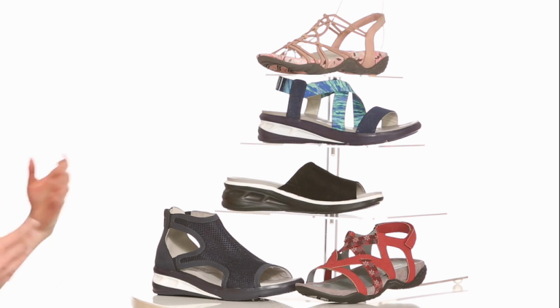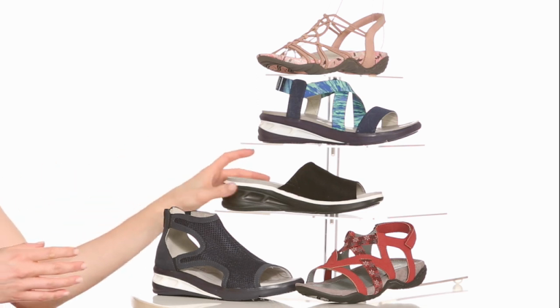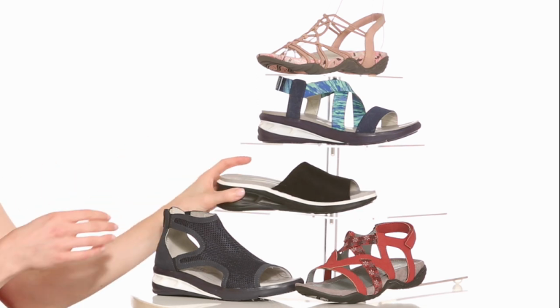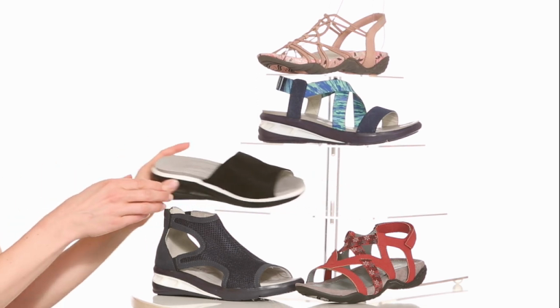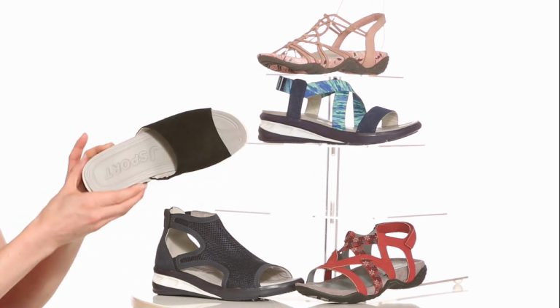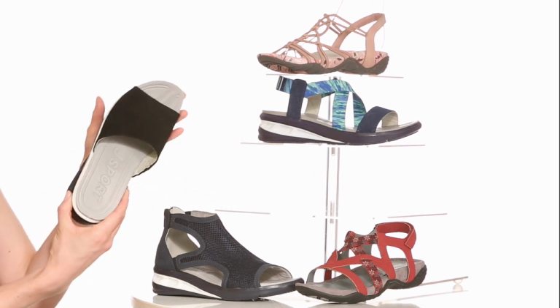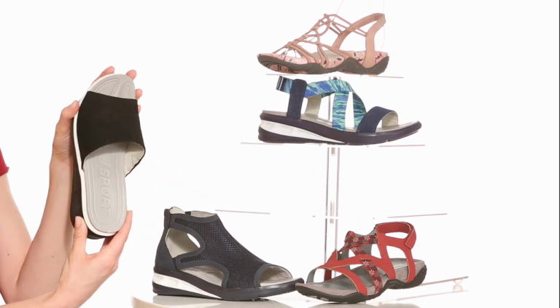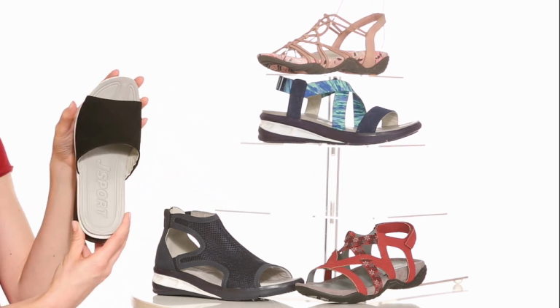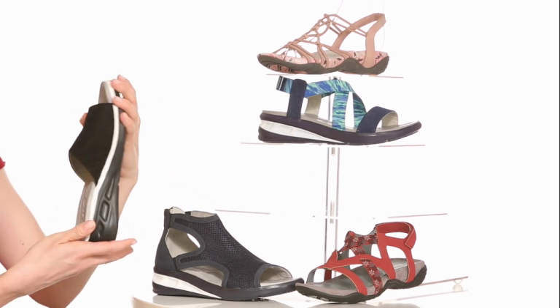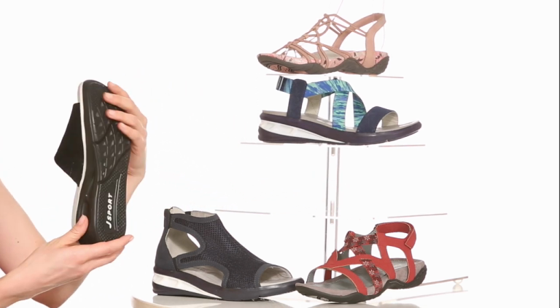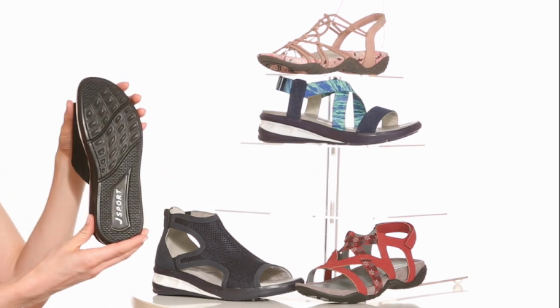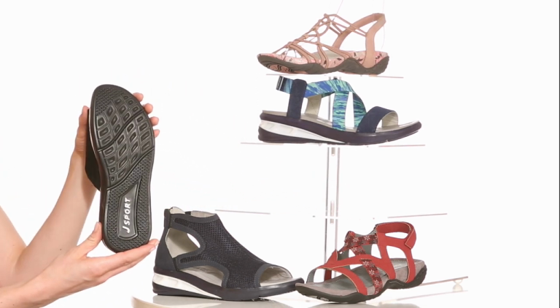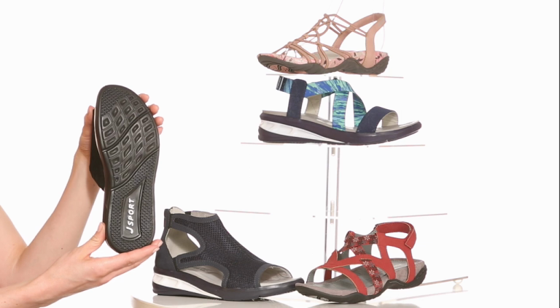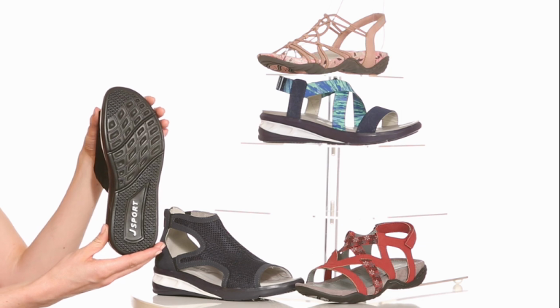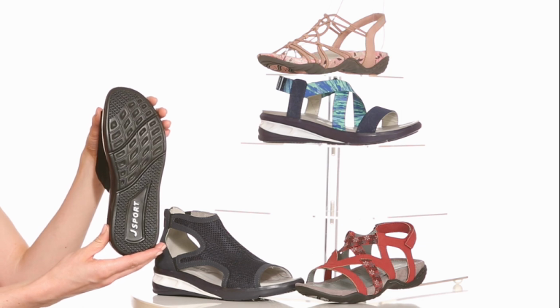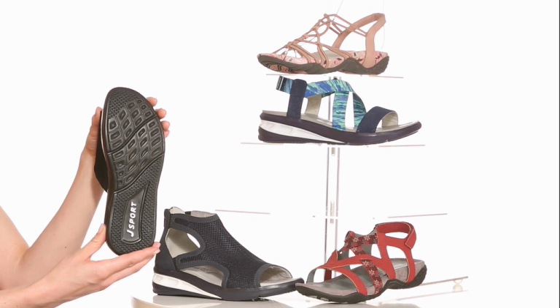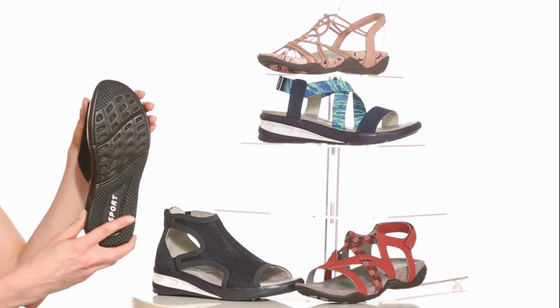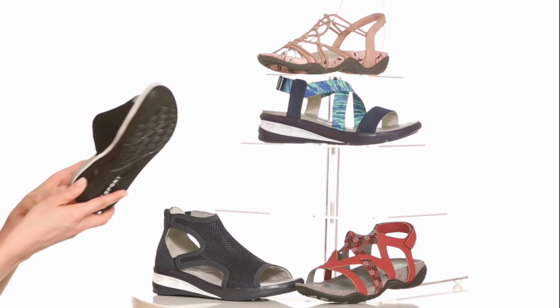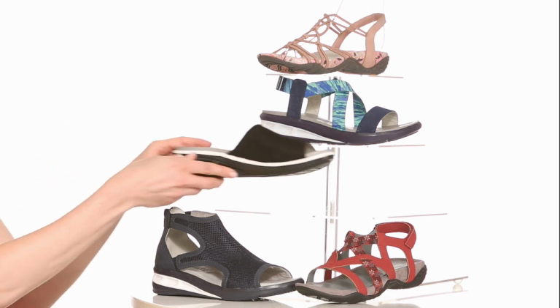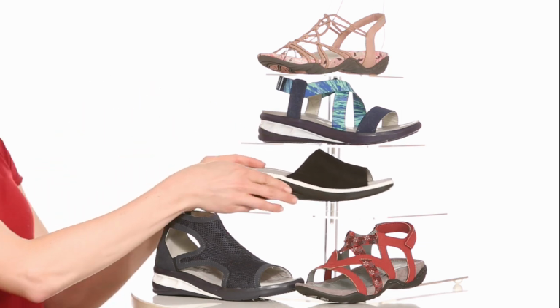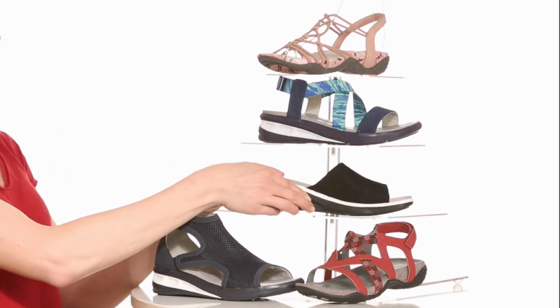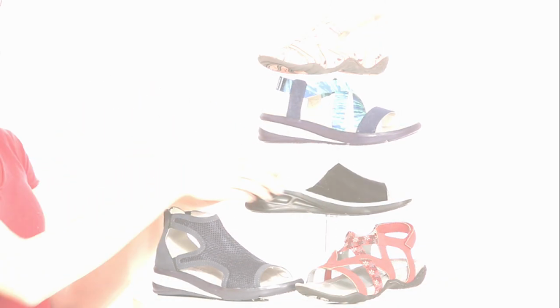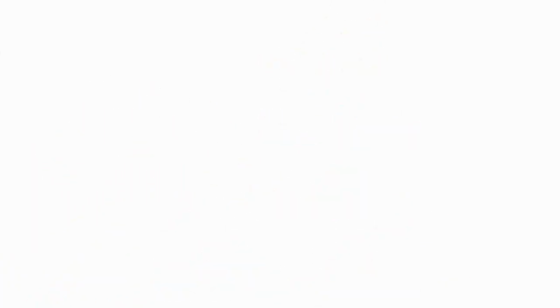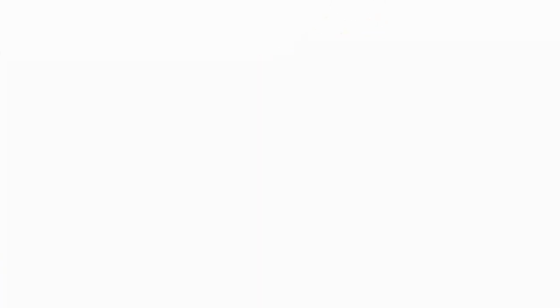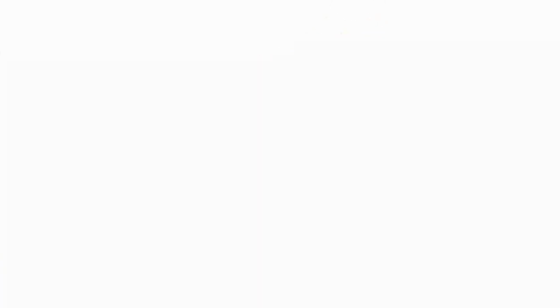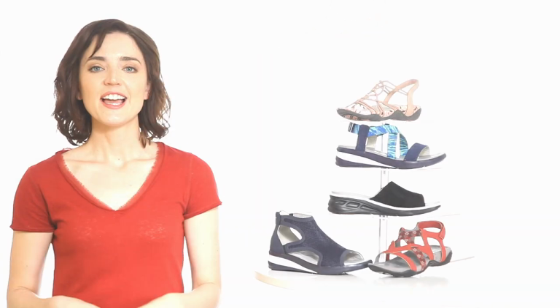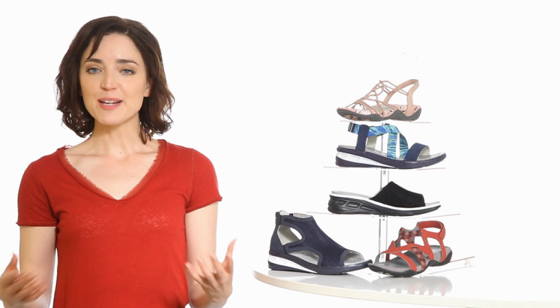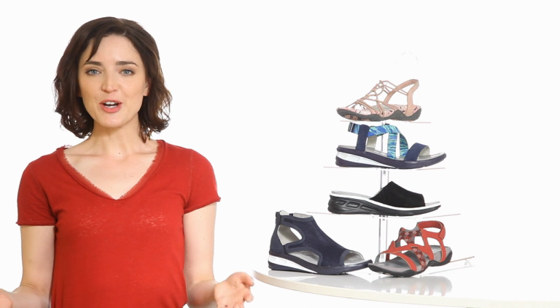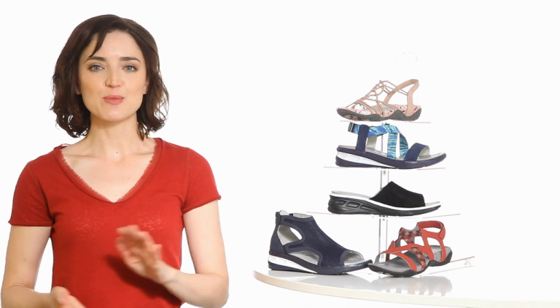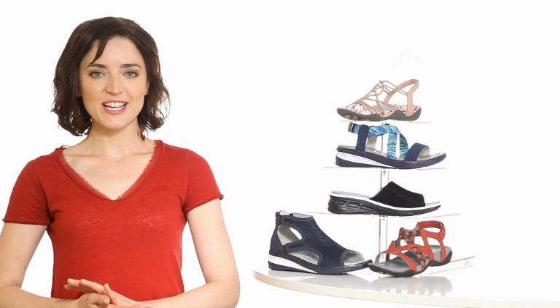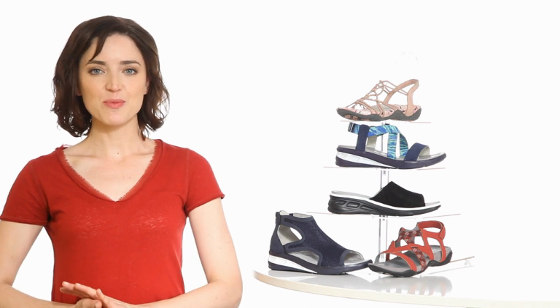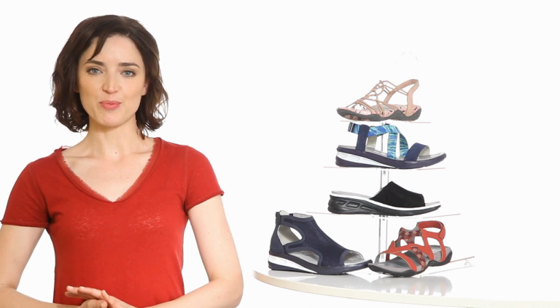All of the sandals are equipped with our comfortable footbeds and Altair Attraction outsoles for support and grip. Get up and go with the Sport Sandals from J-Sport.